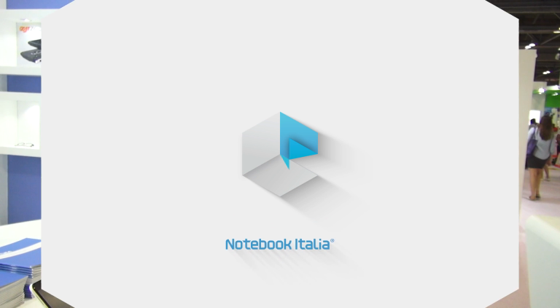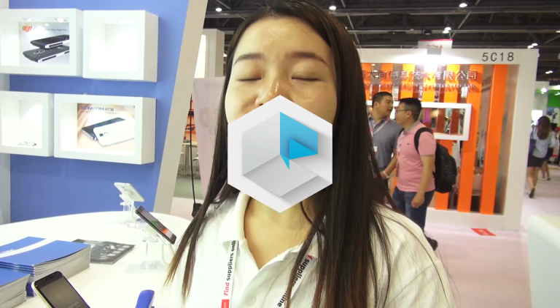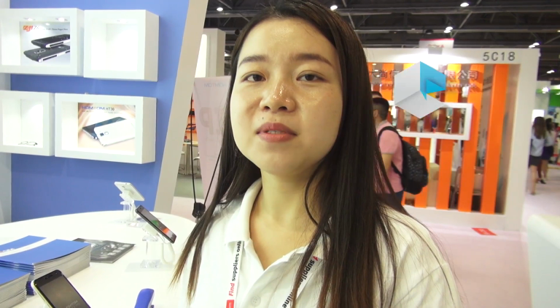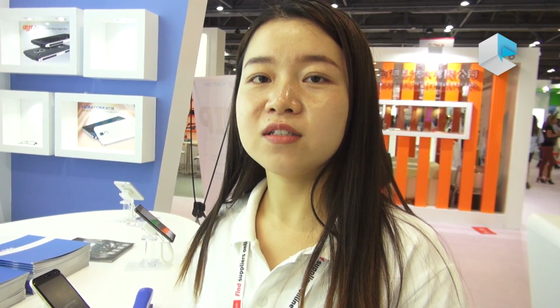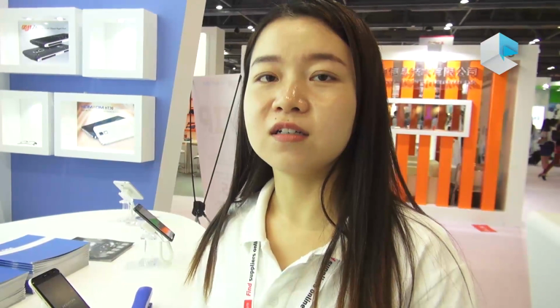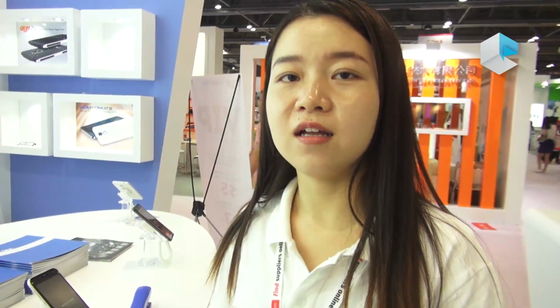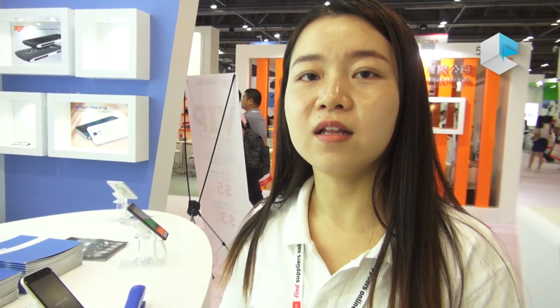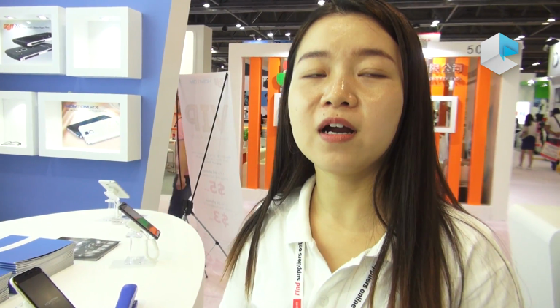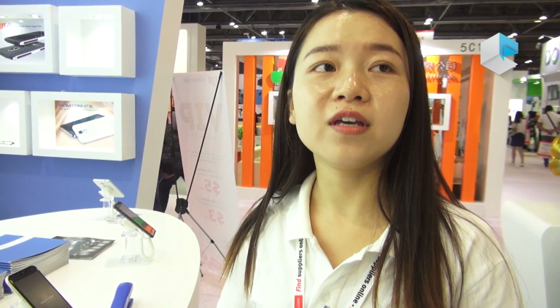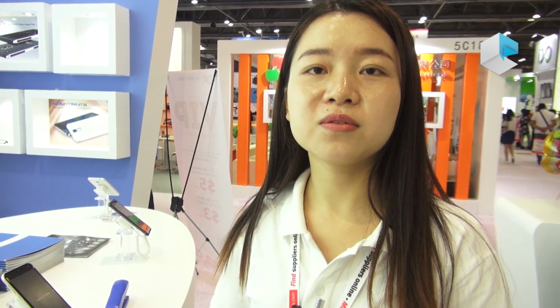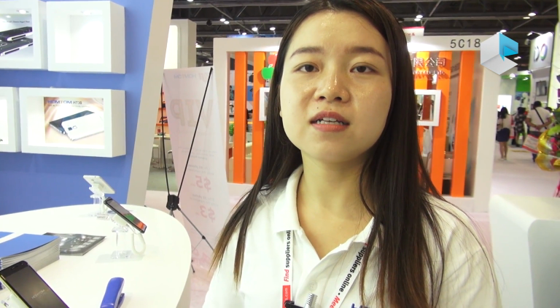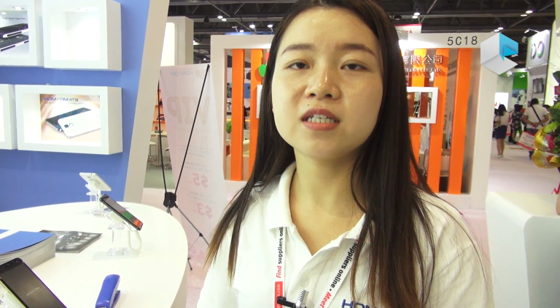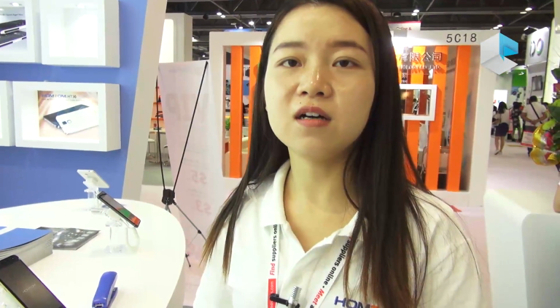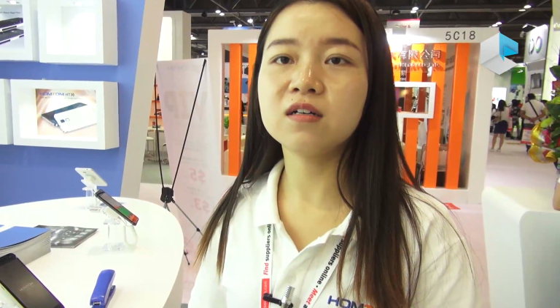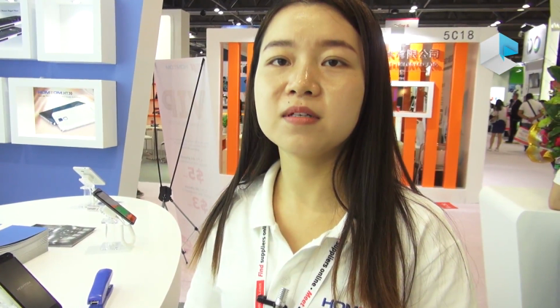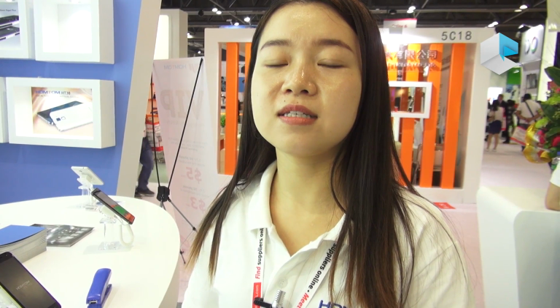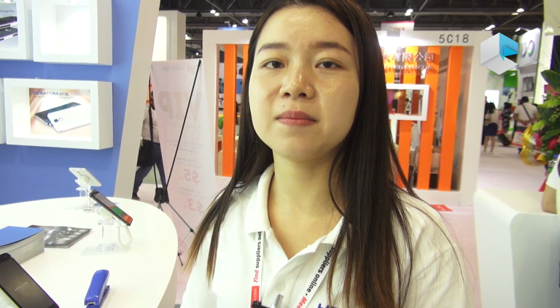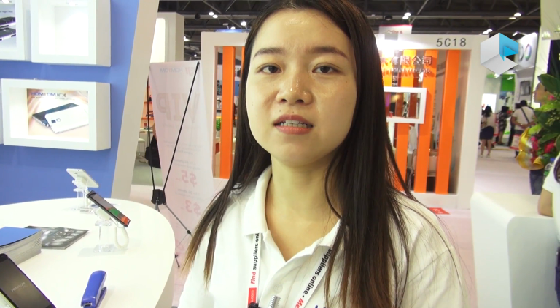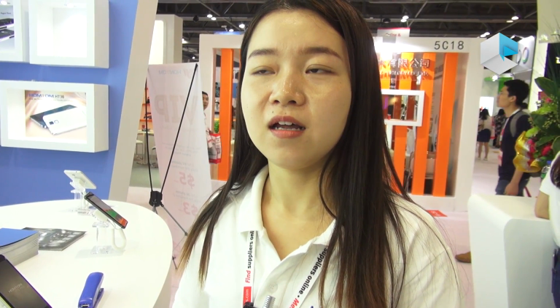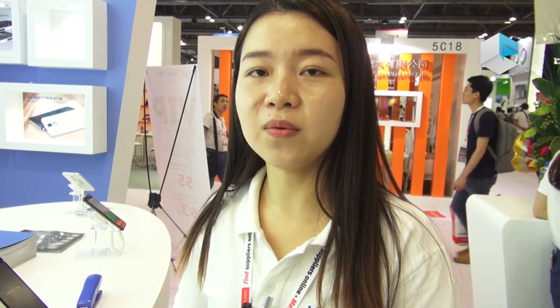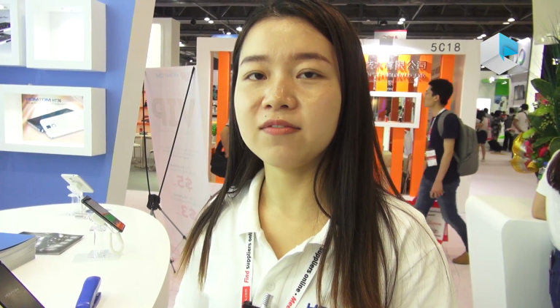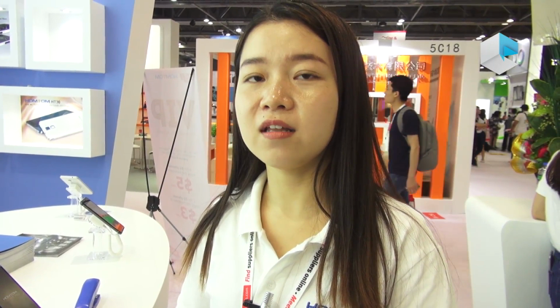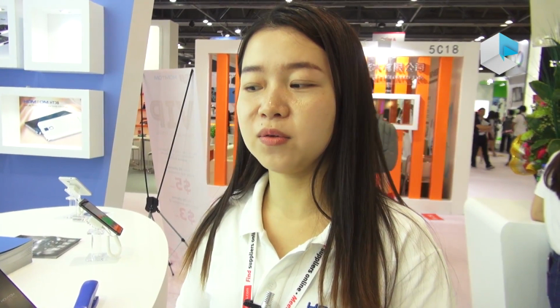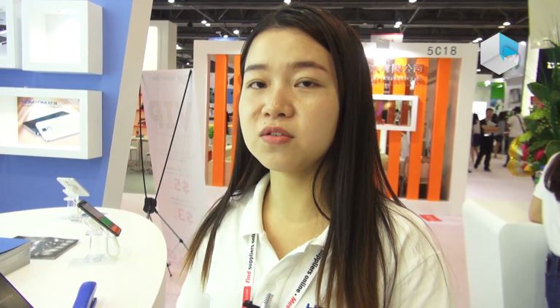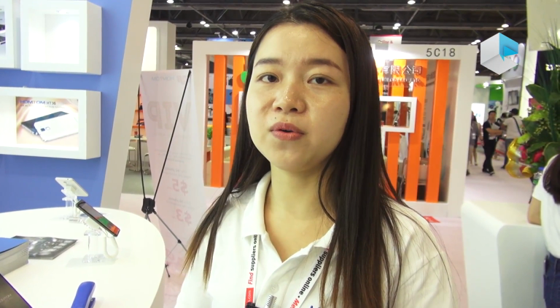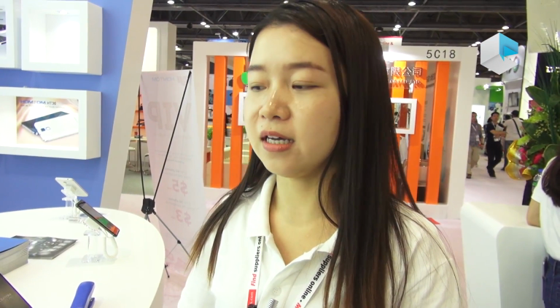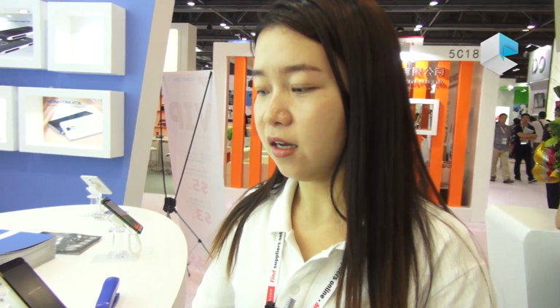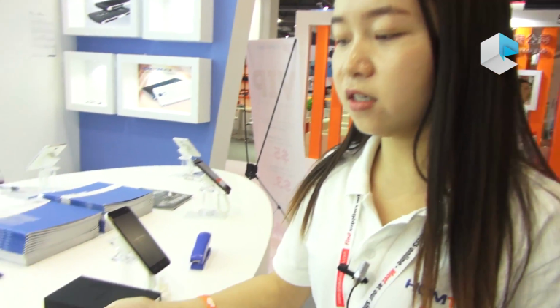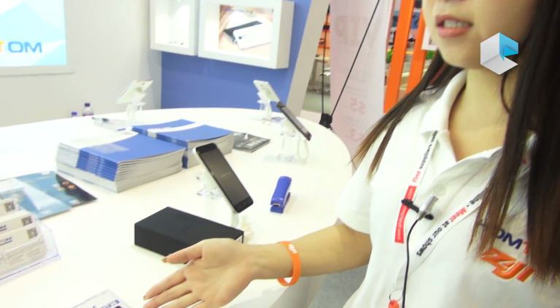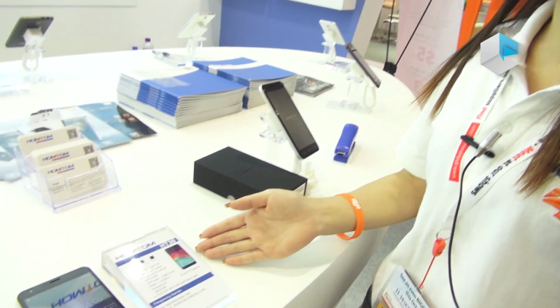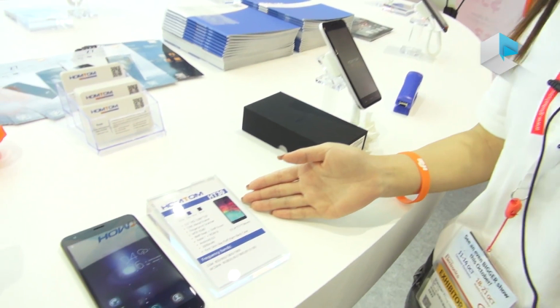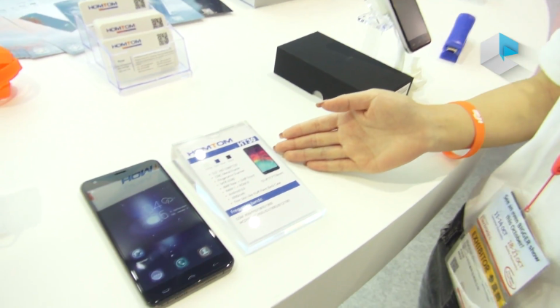Hello, welcome to Hongtong. We are now in the 2017 Hong Kong Global Sources Exhibition. Now we have another new model for you, the Hongtong HT30.